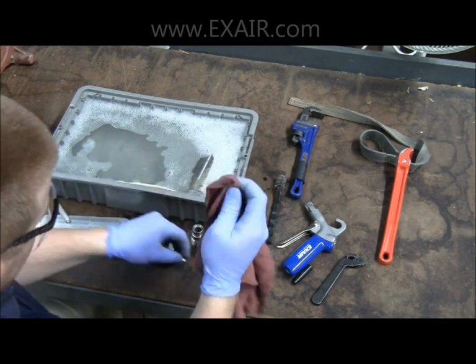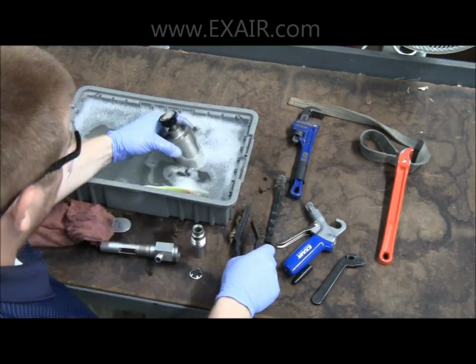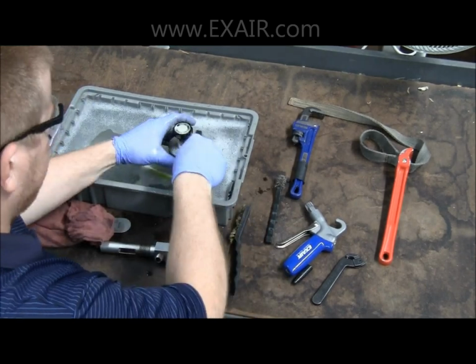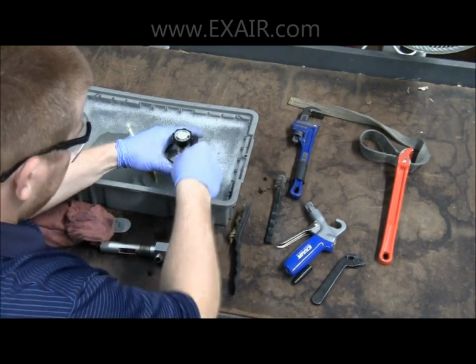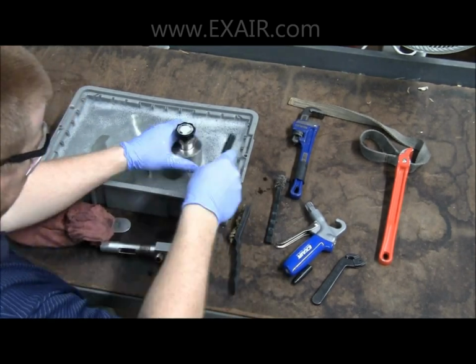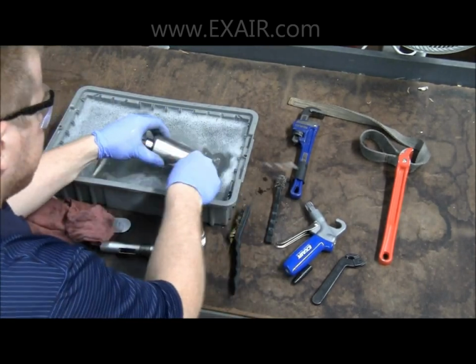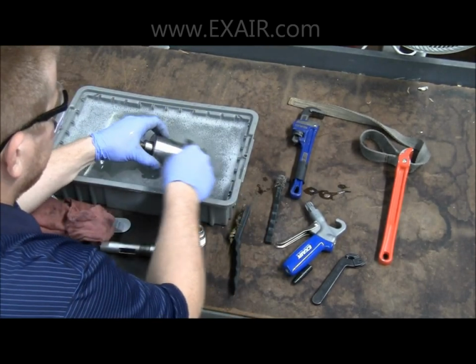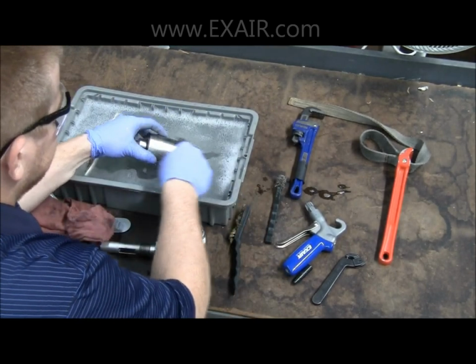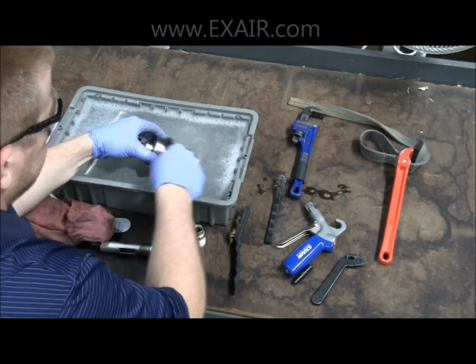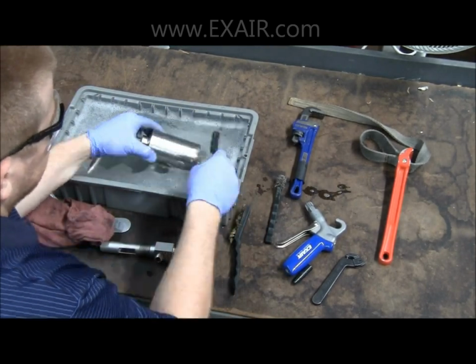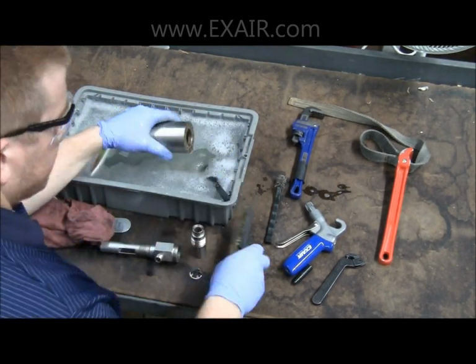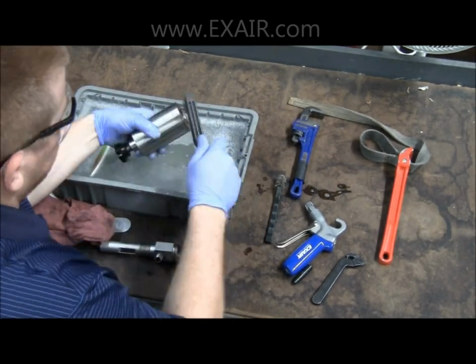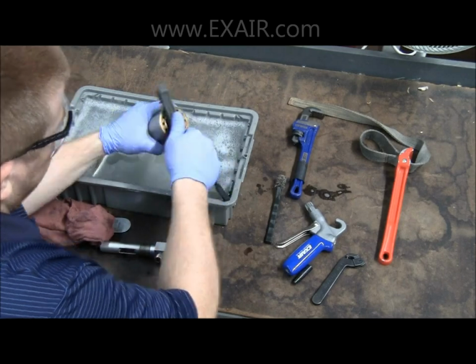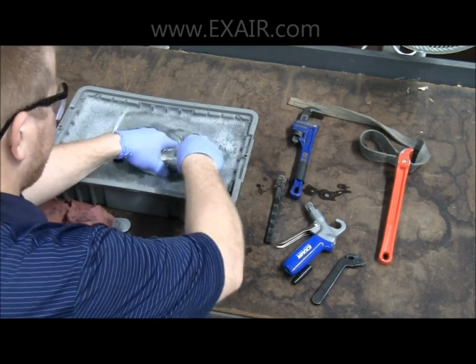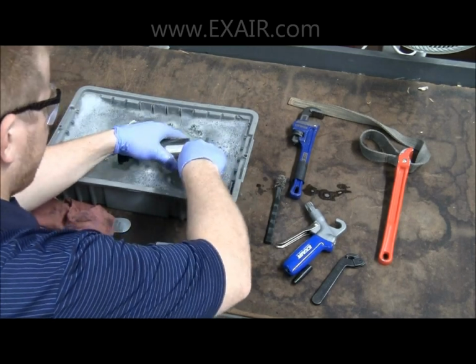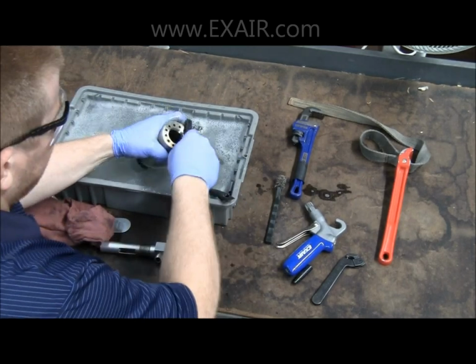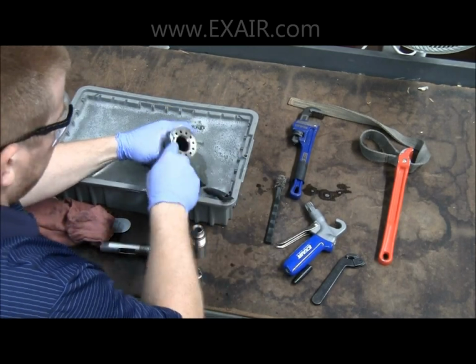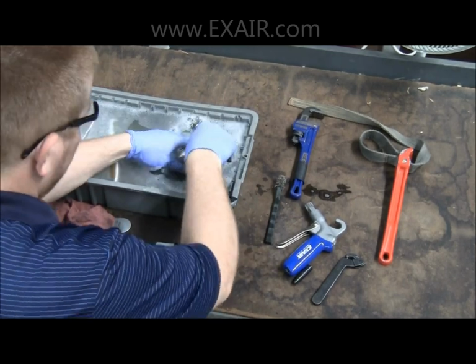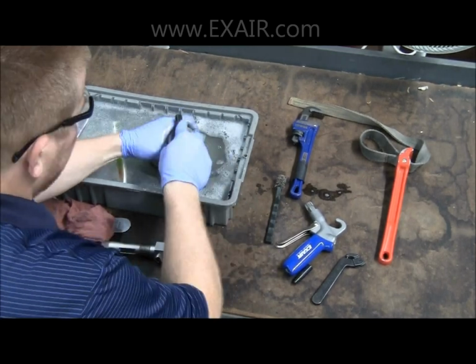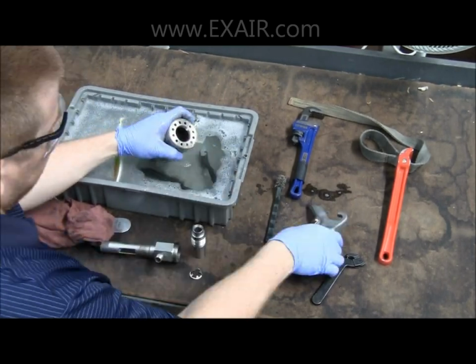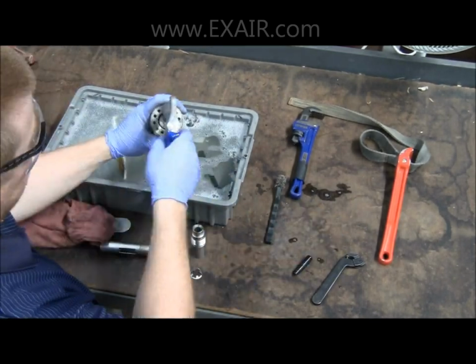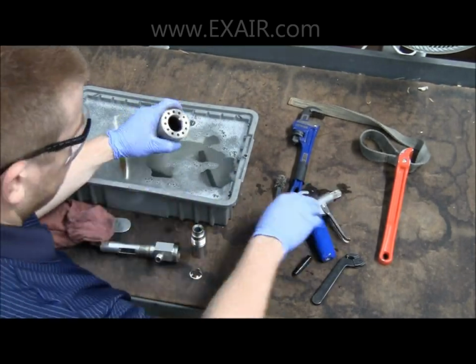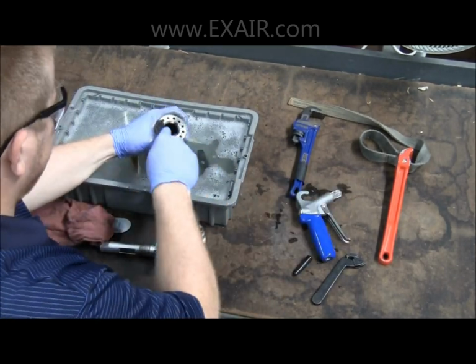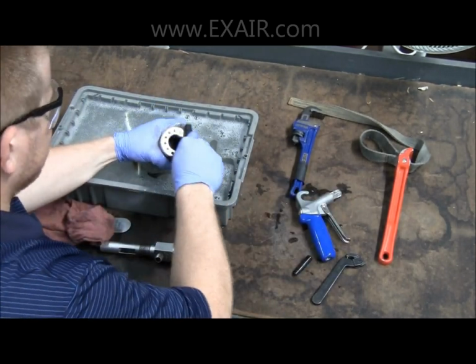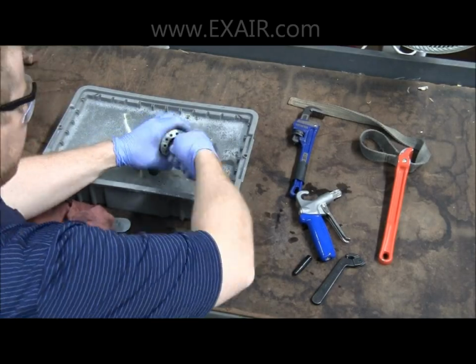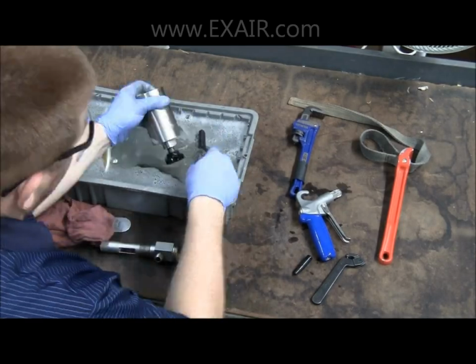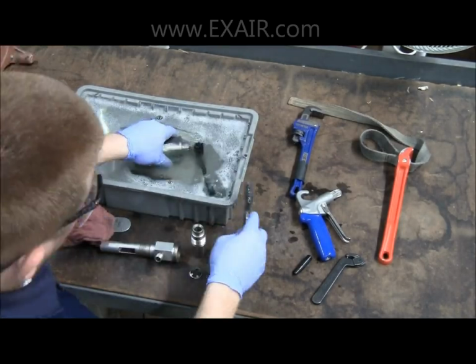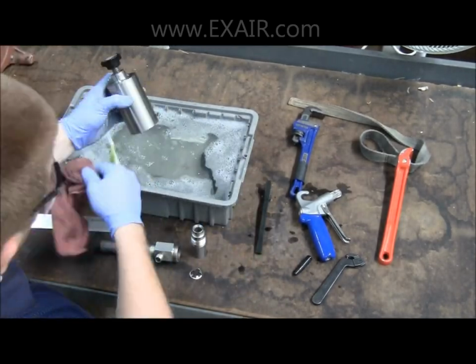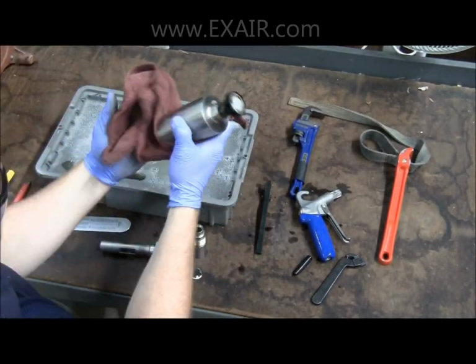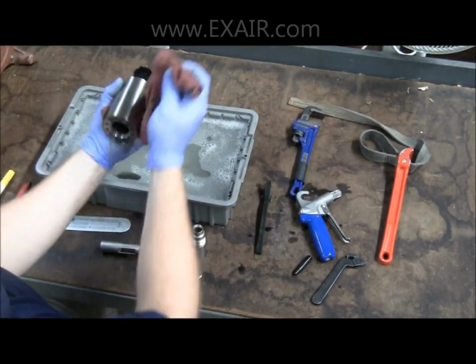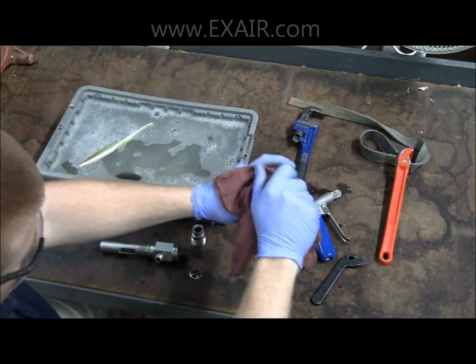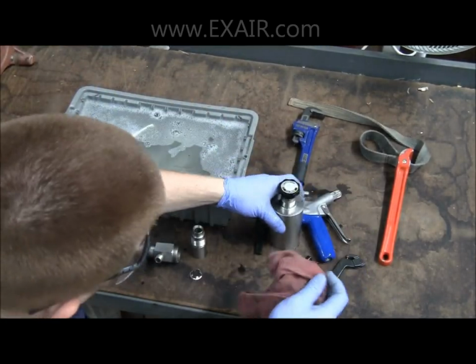Then move on to cleaning the muffler assembly. On the muffler it's critical that you ensure all the ports on the bottom of the unit are free of debris. A stiff bristle brush or a soft grip safety air gun work excellent to do this.